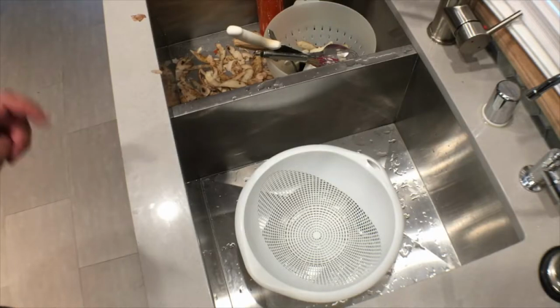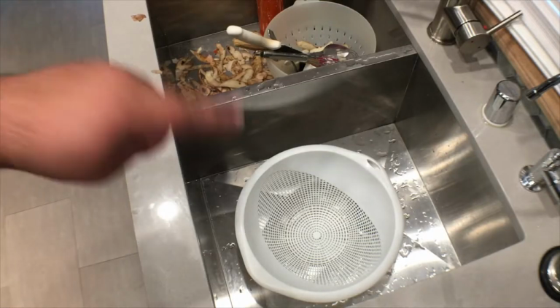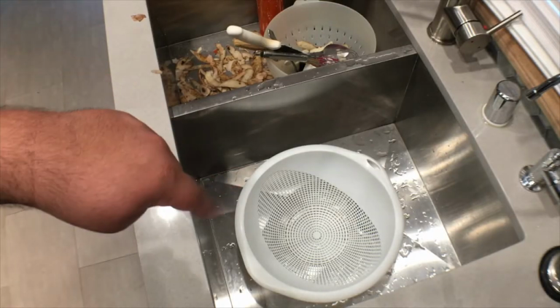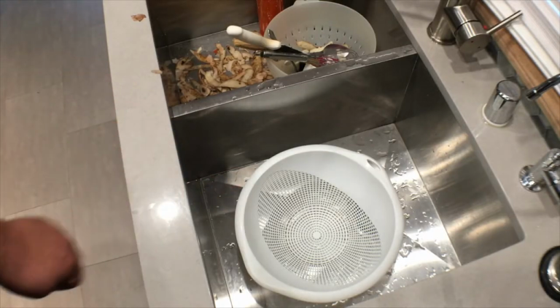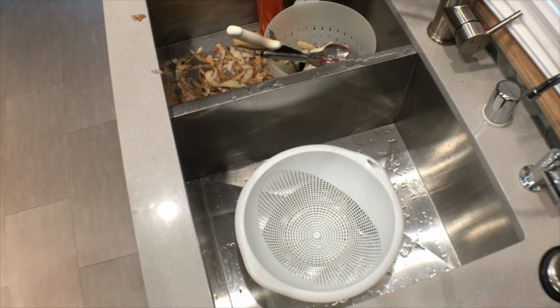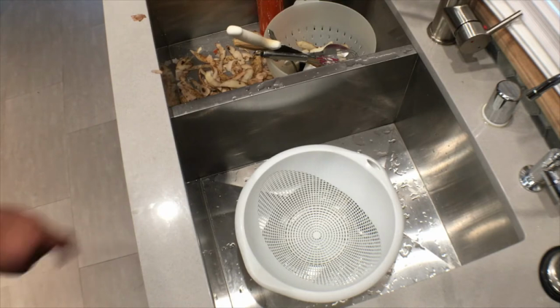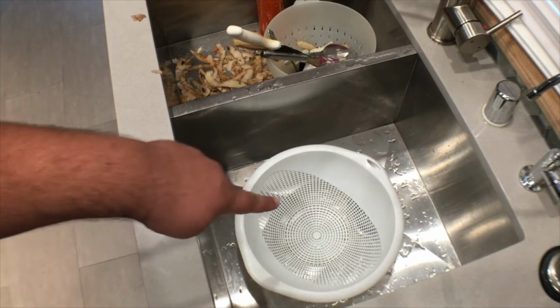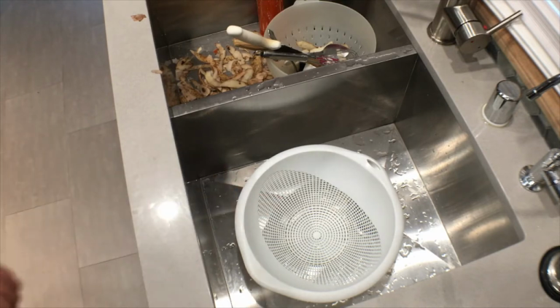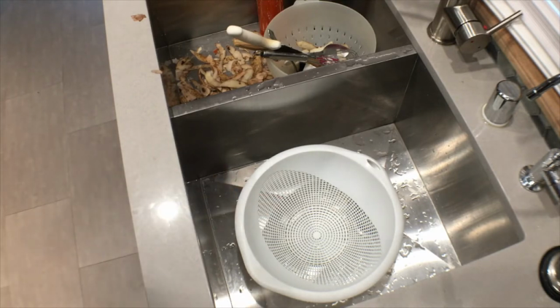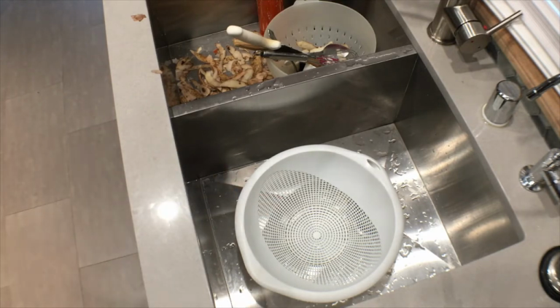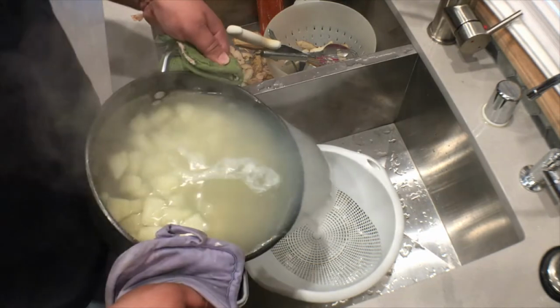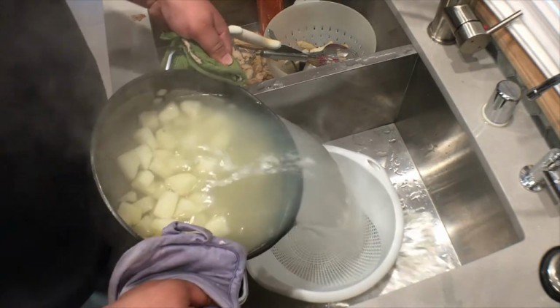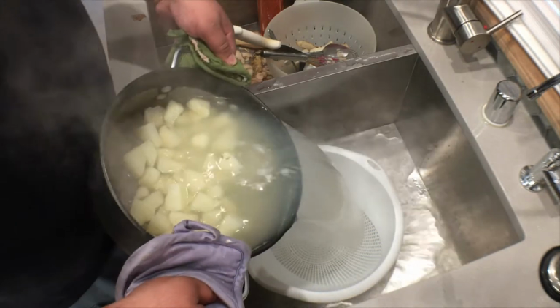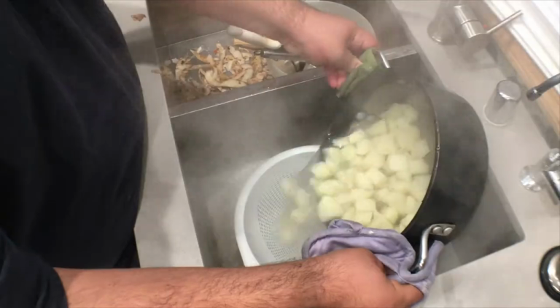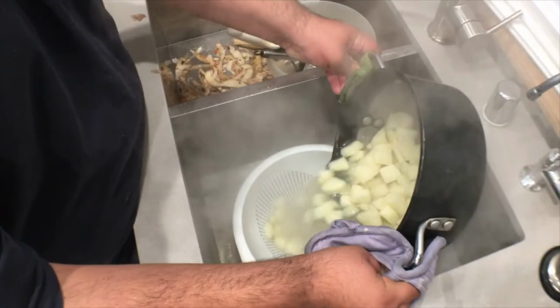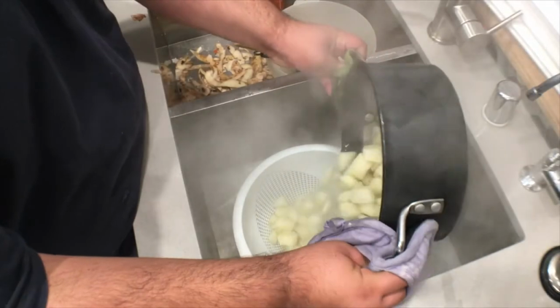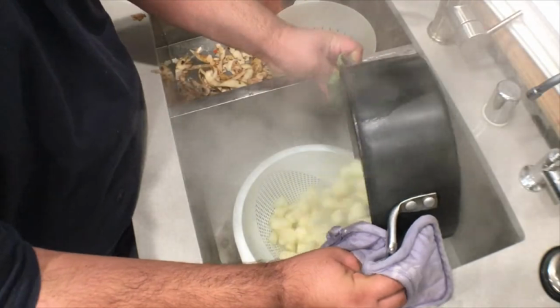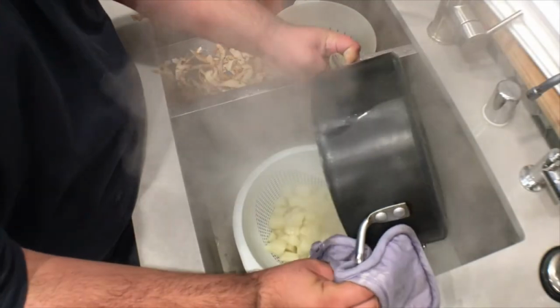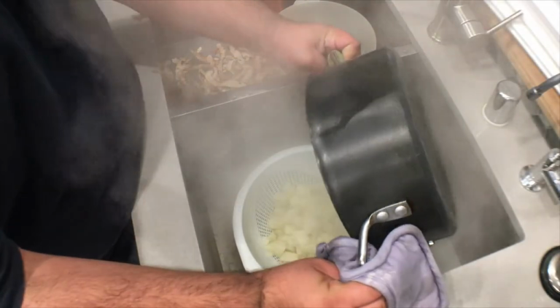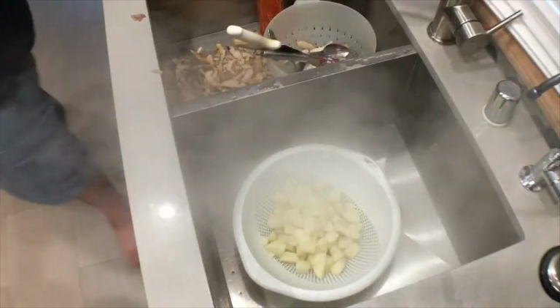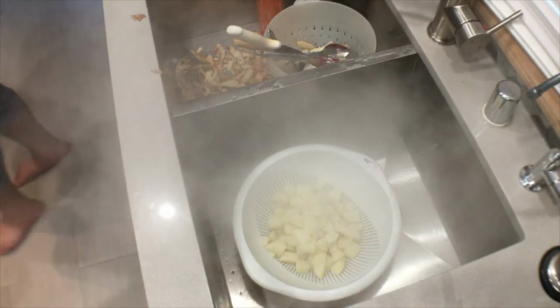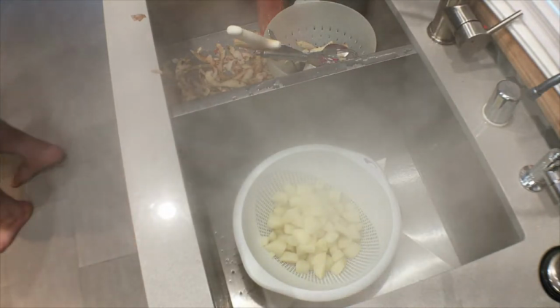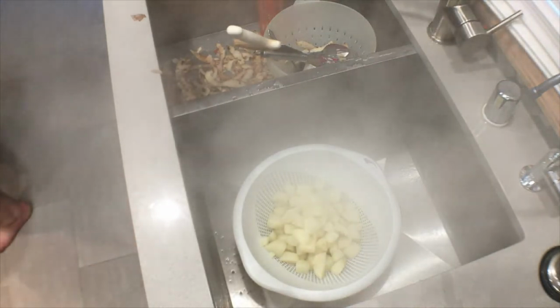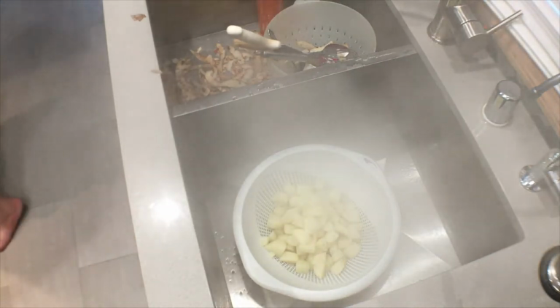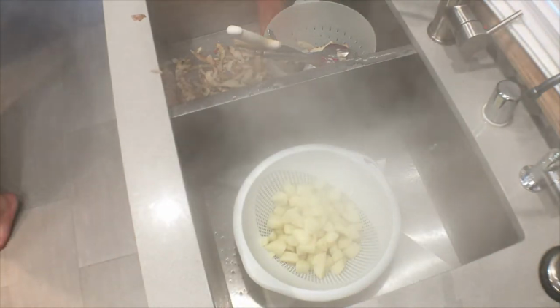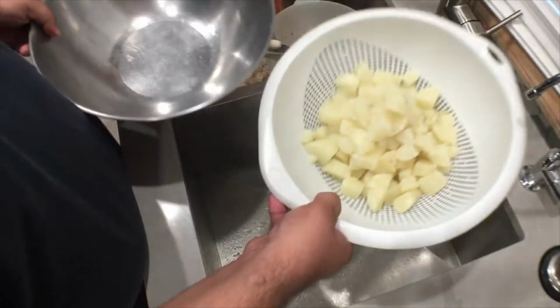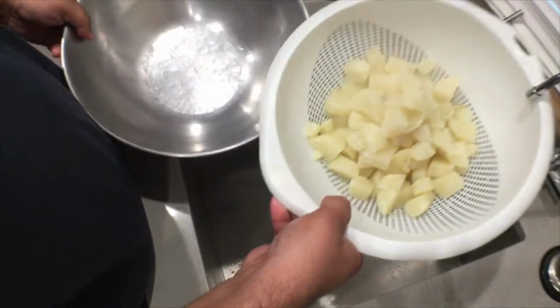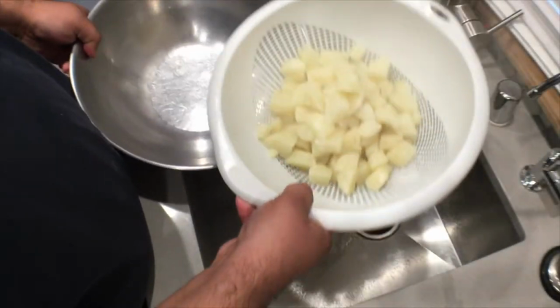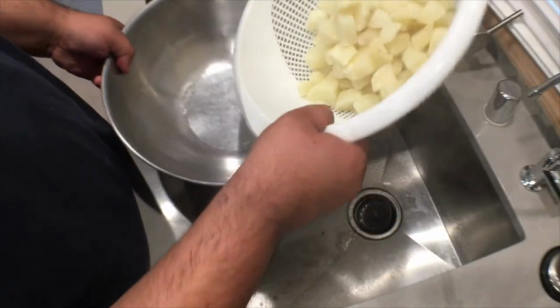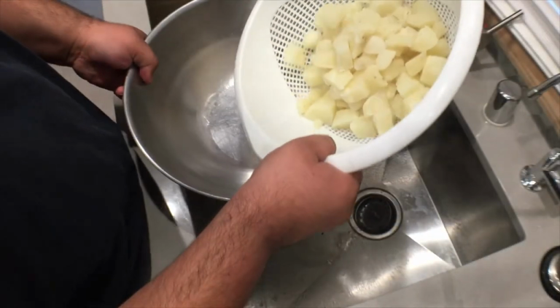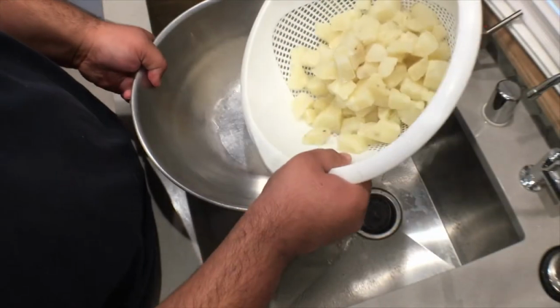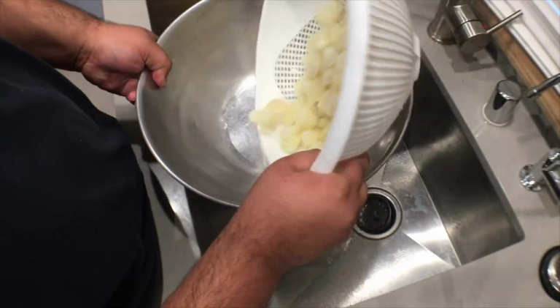Toss the potatoes into a strainer. Once they're strained, transfer them to a bowl.